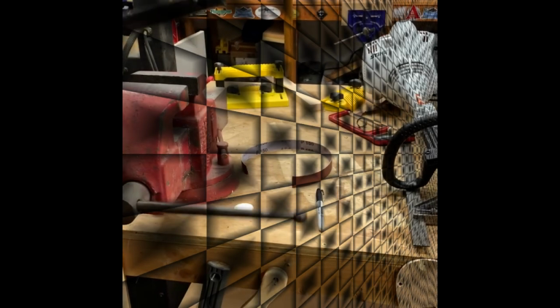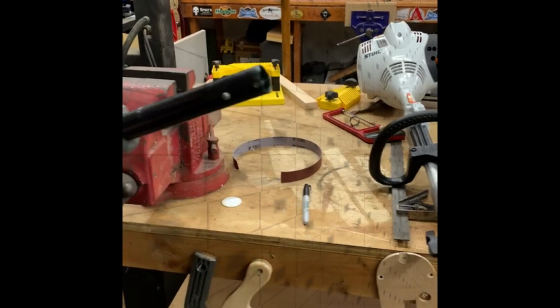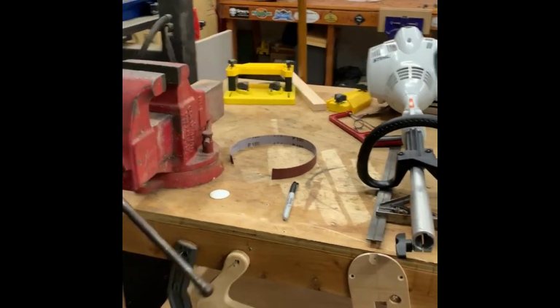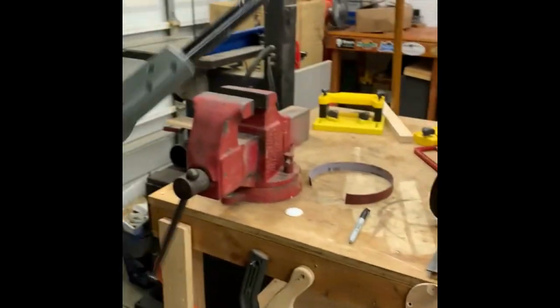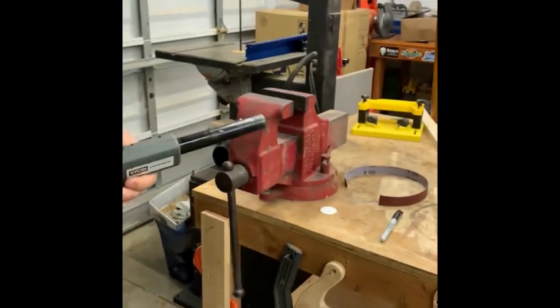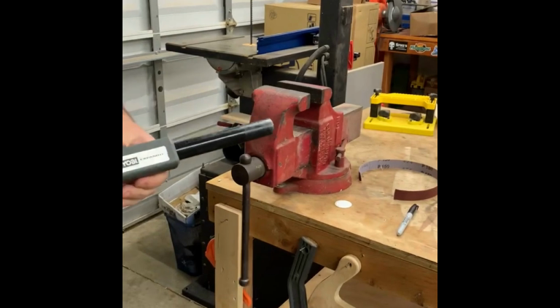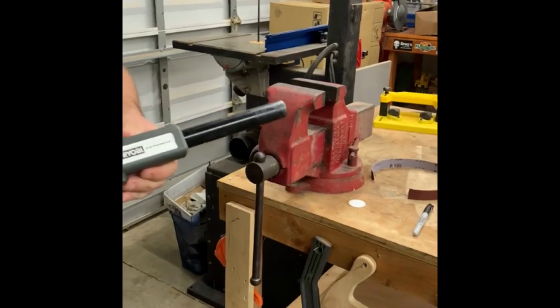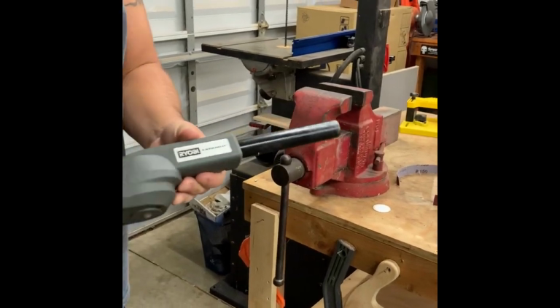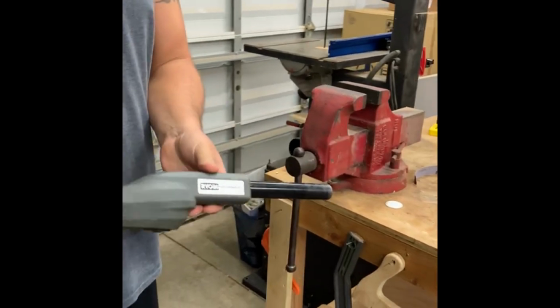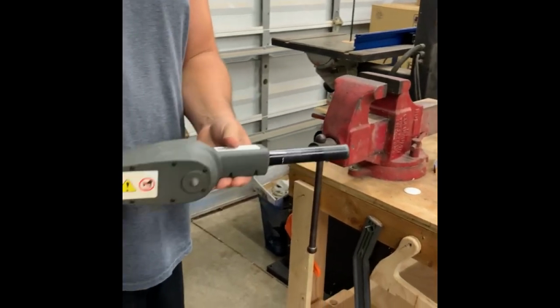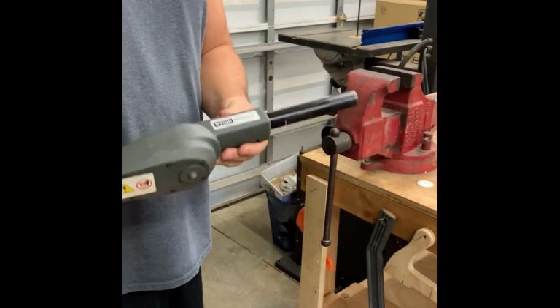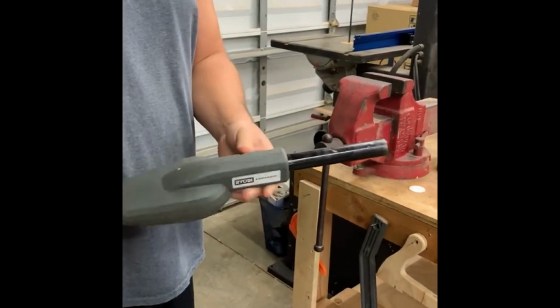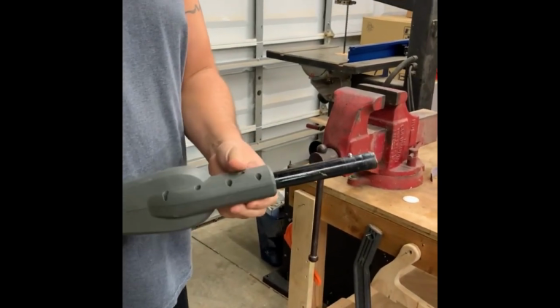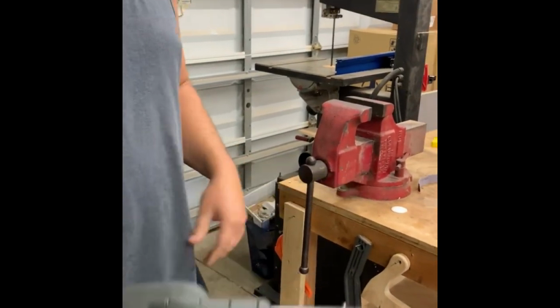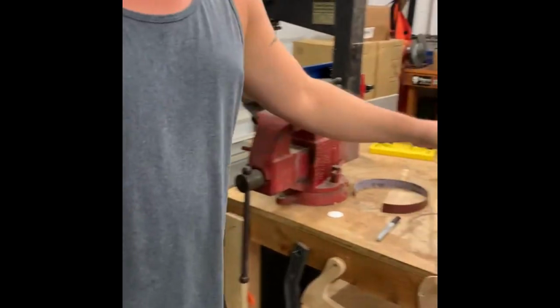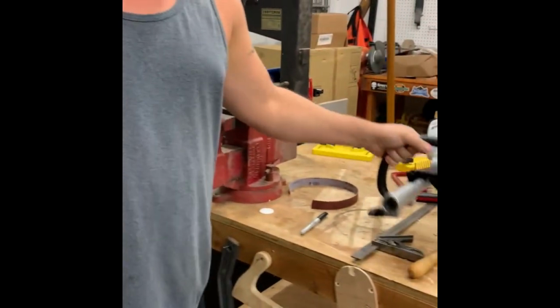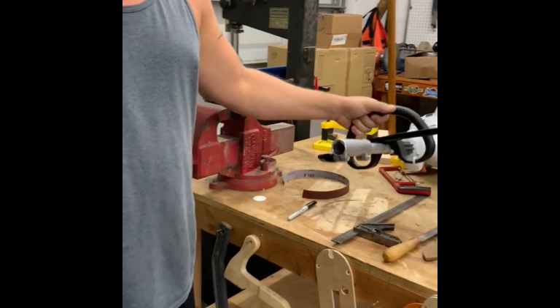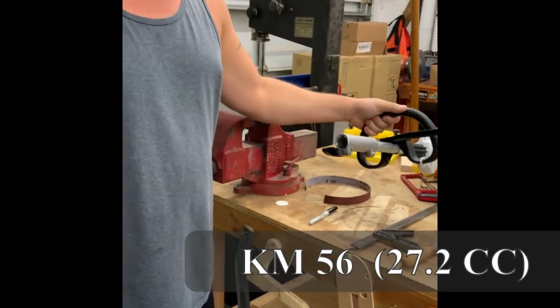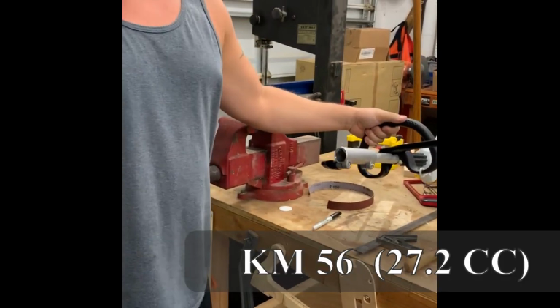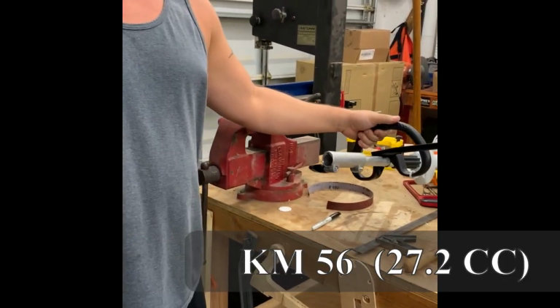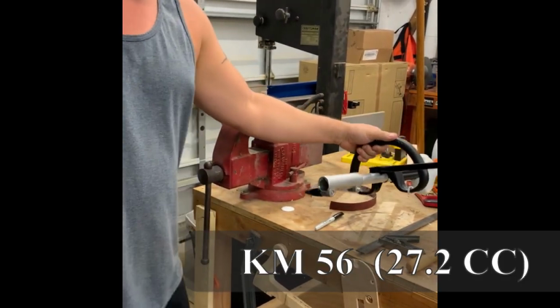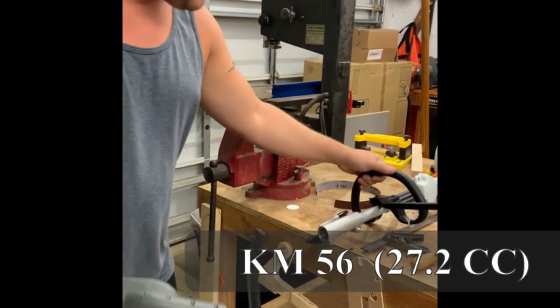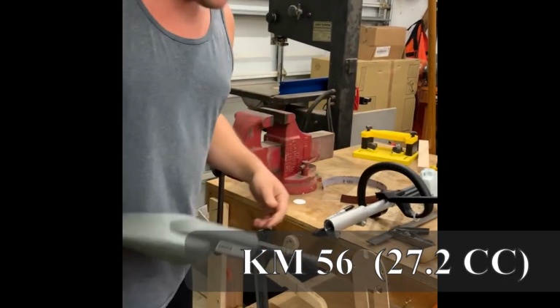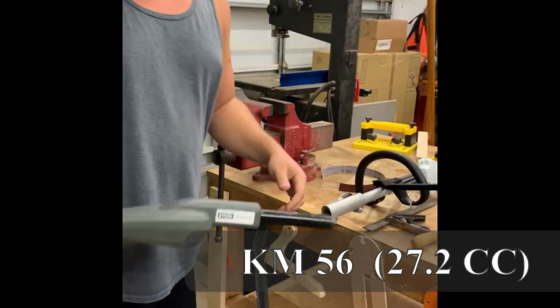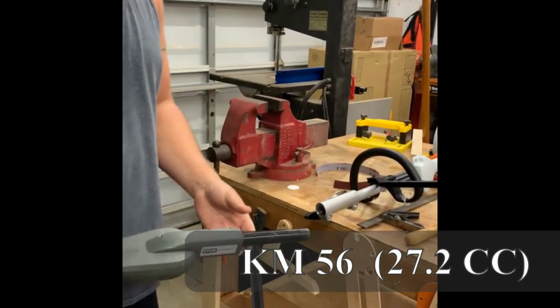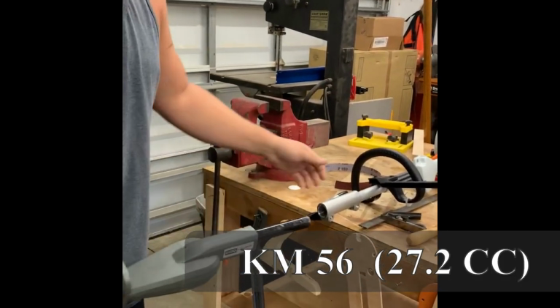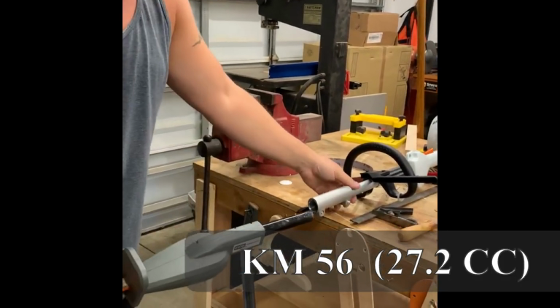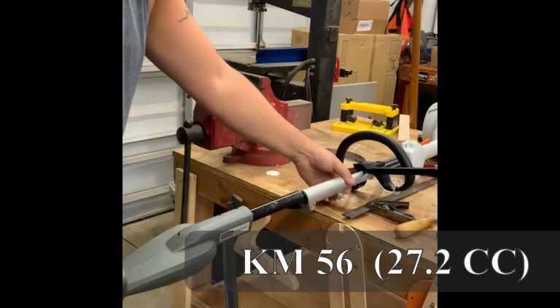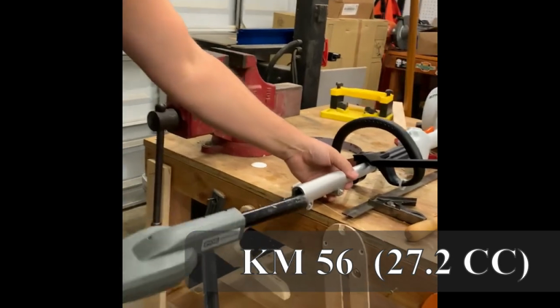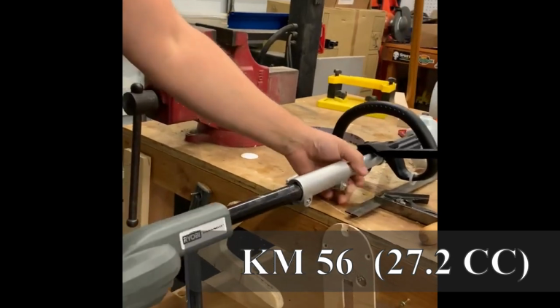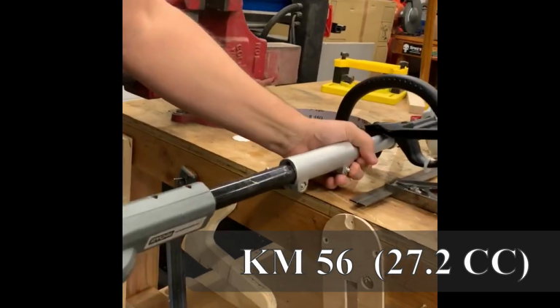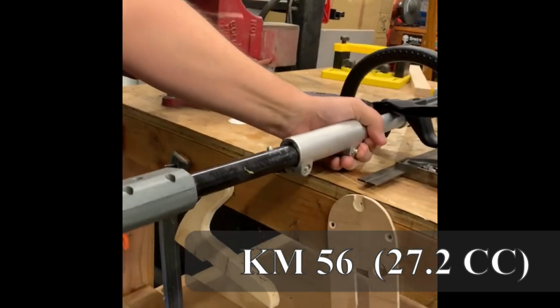I bought this Ryobi attachment a ways back, and I haven't bought this steel combi hat until today. Everyone online says these things will work, and here we go.